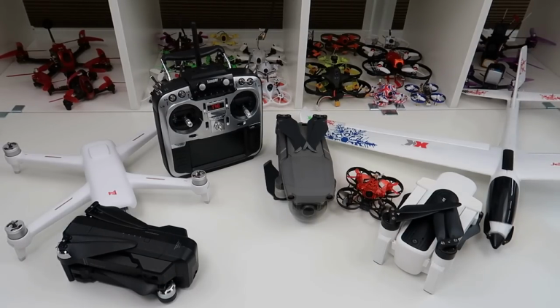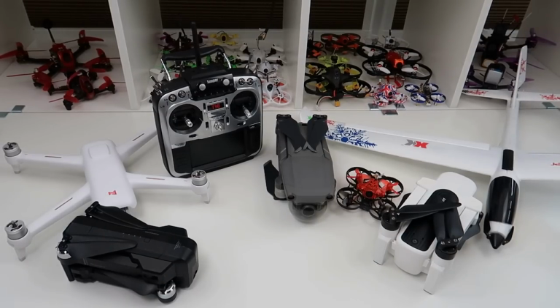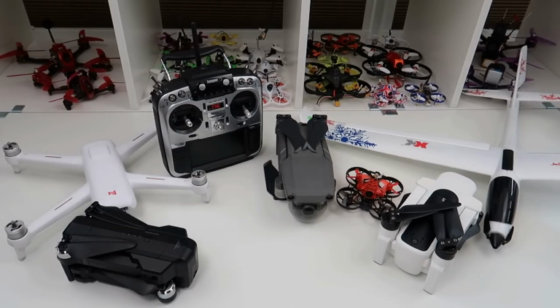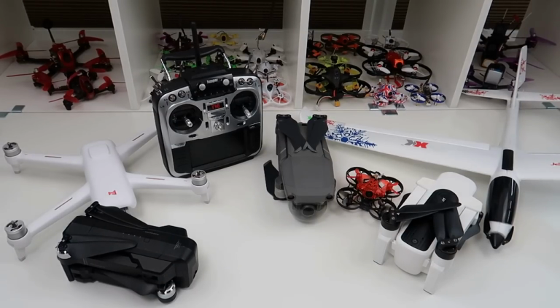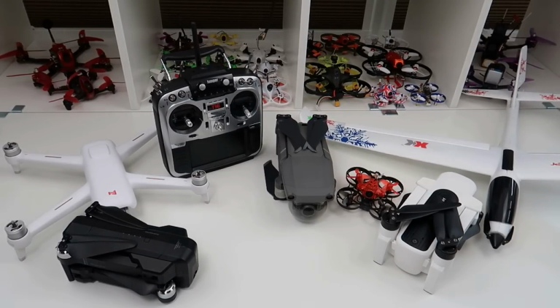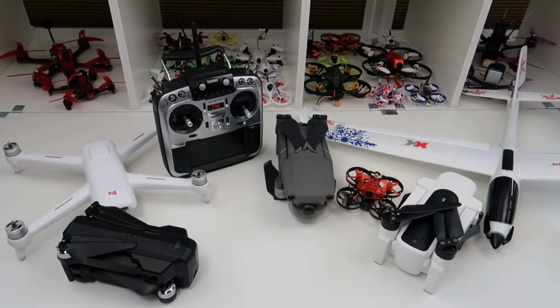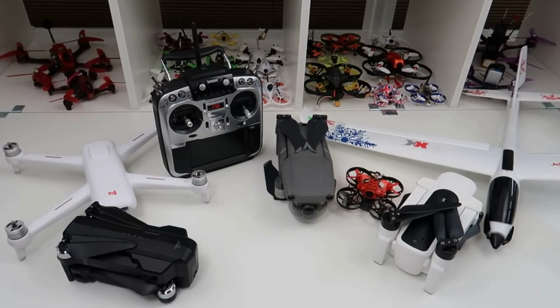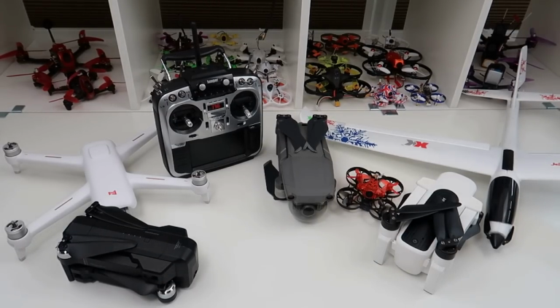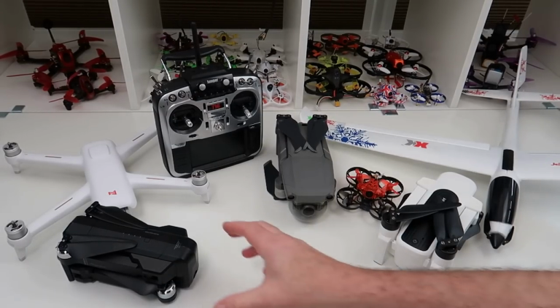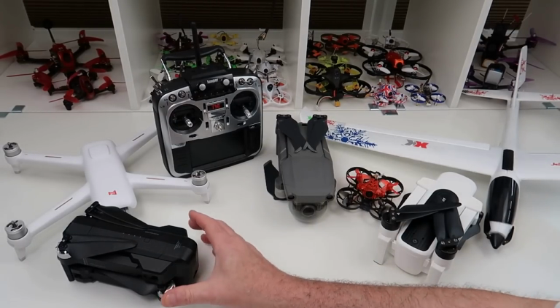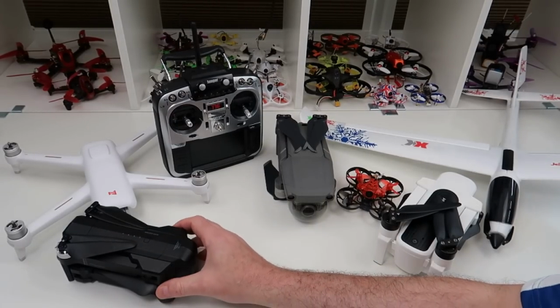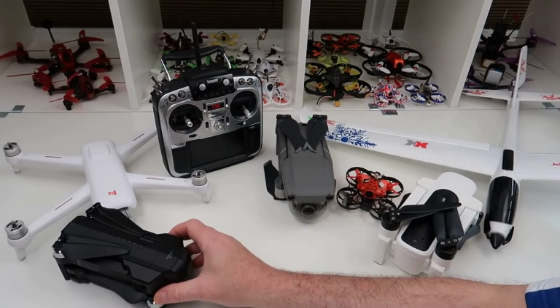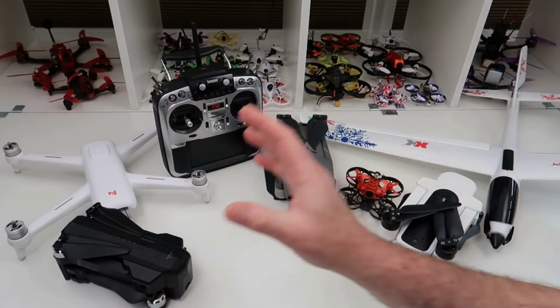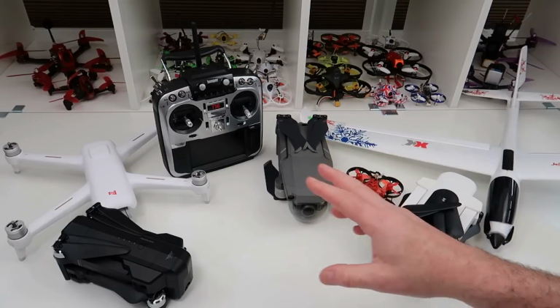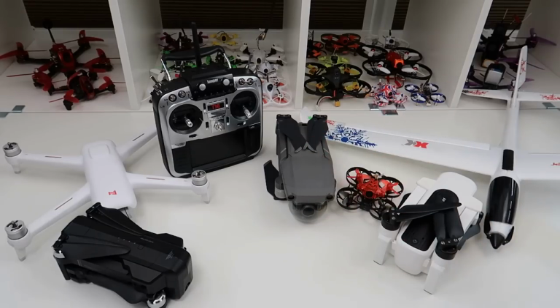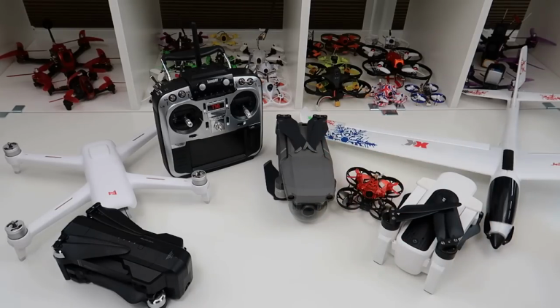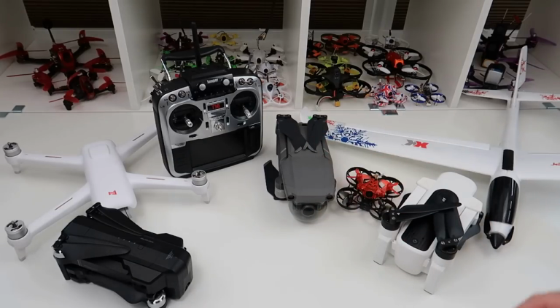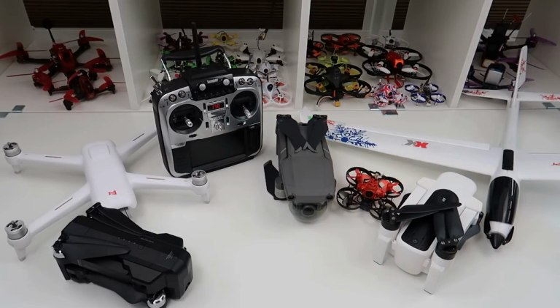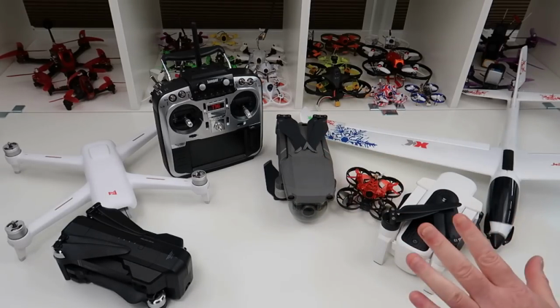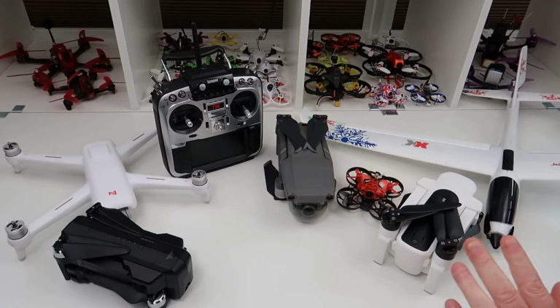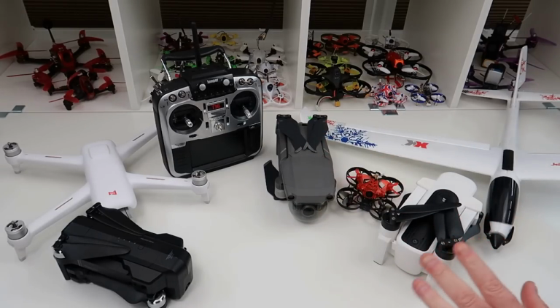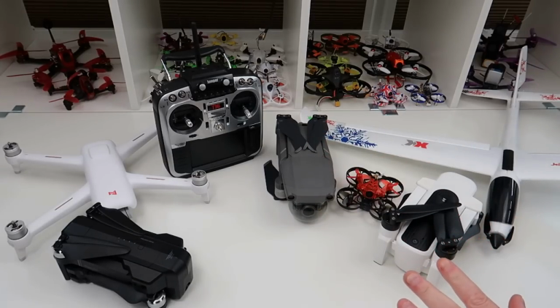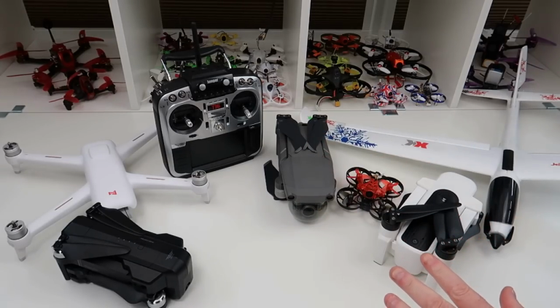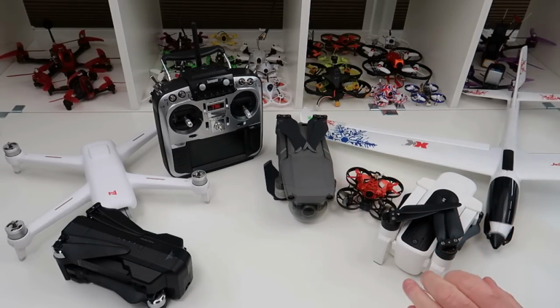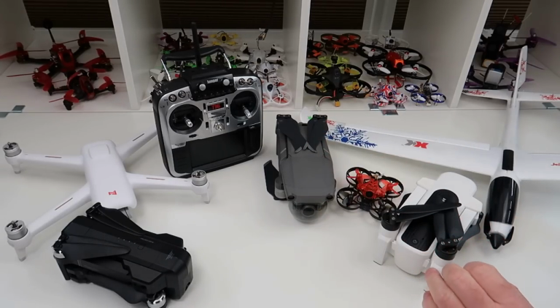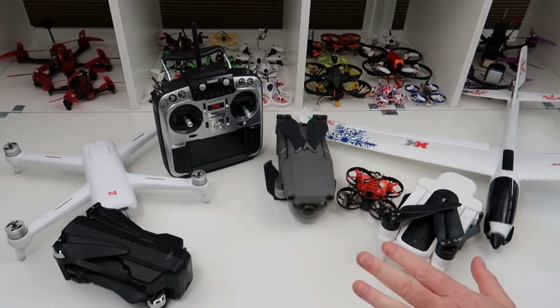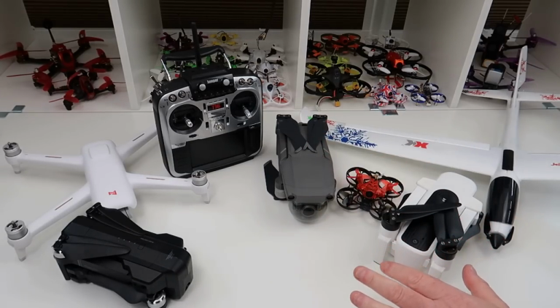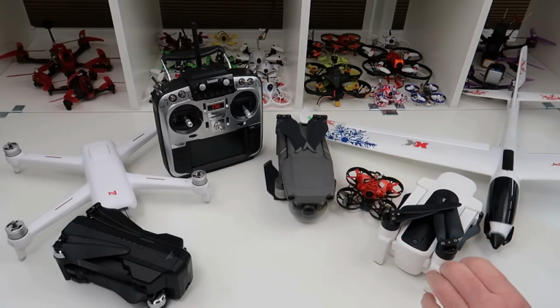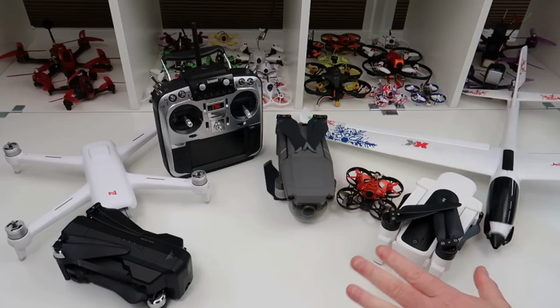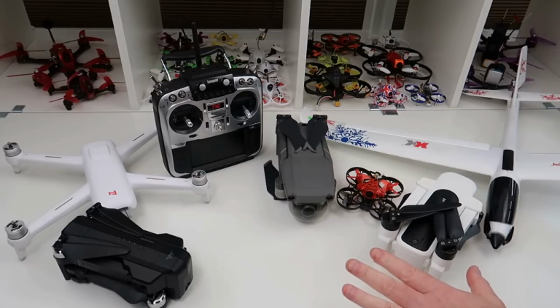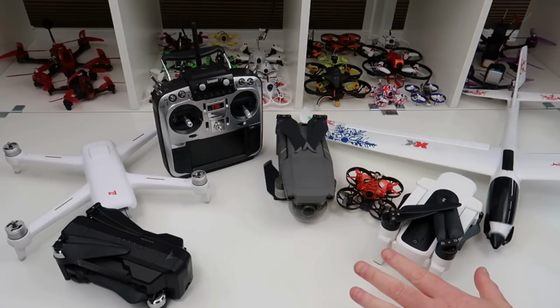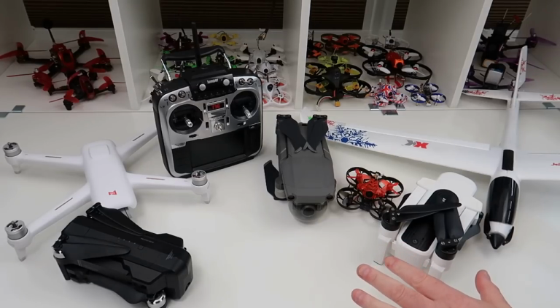Hi, welcome back to Kulski RC. This is a quick video — these are my seven favorite RC products over the last six months that I've reviewed.